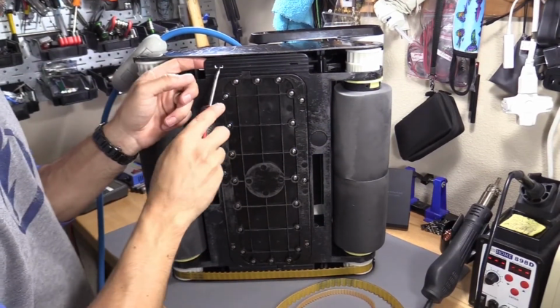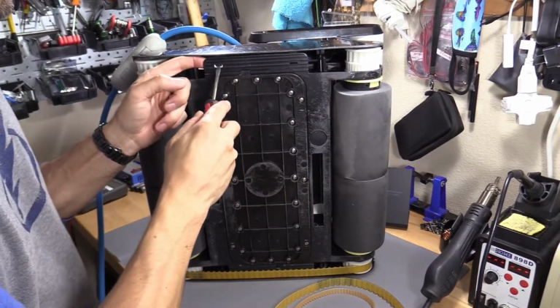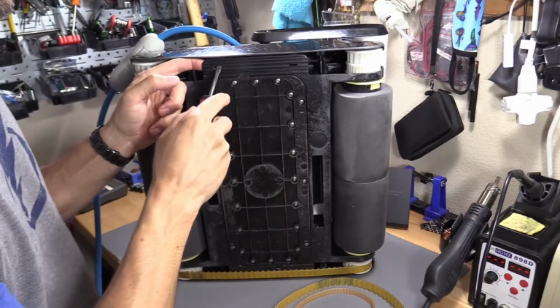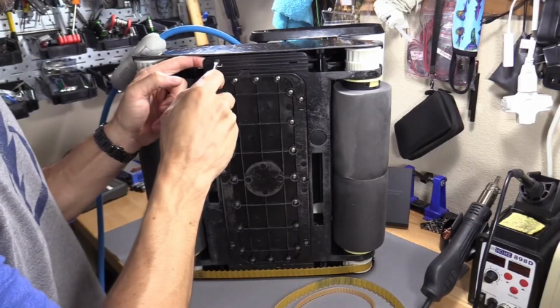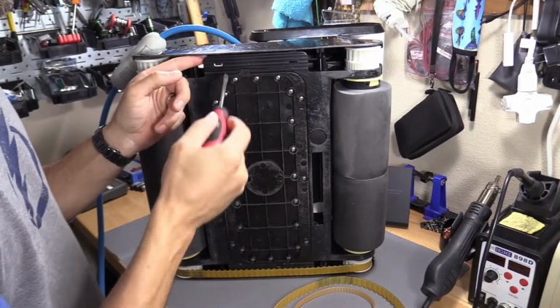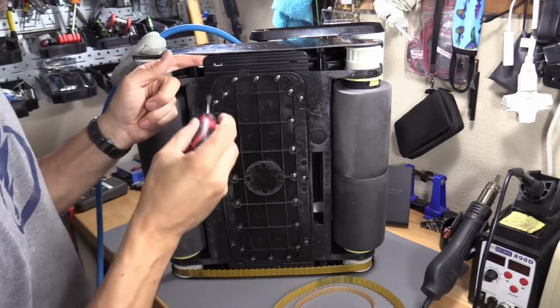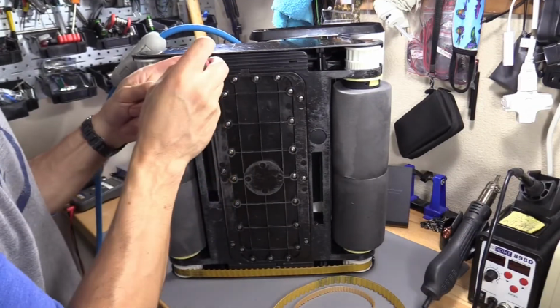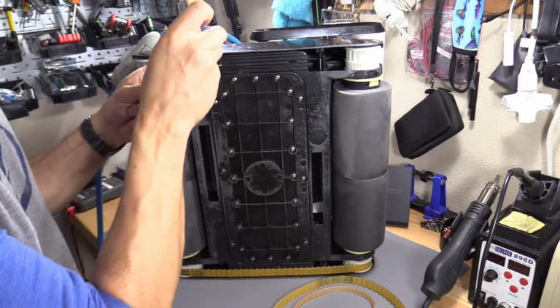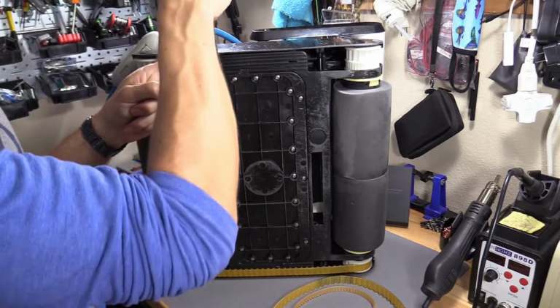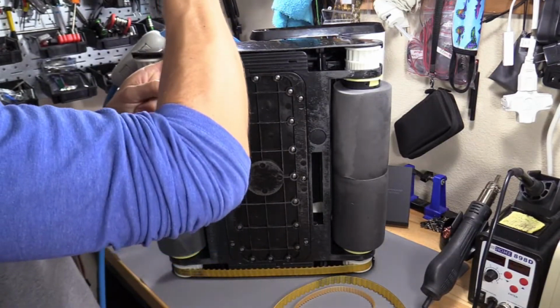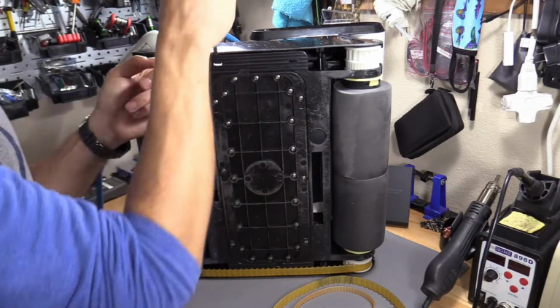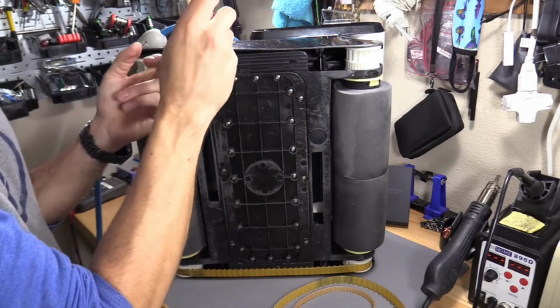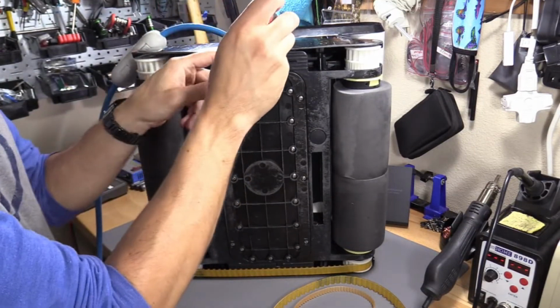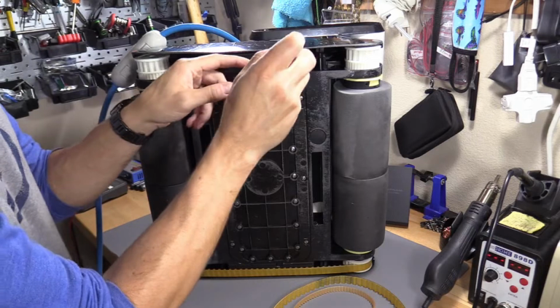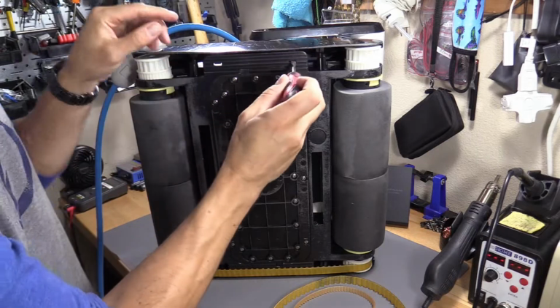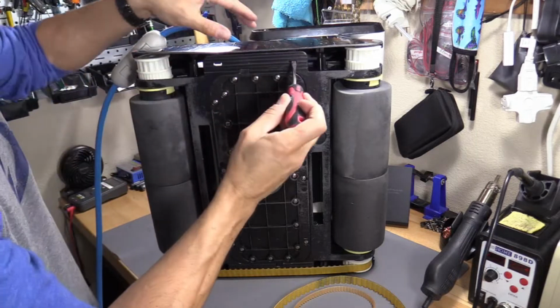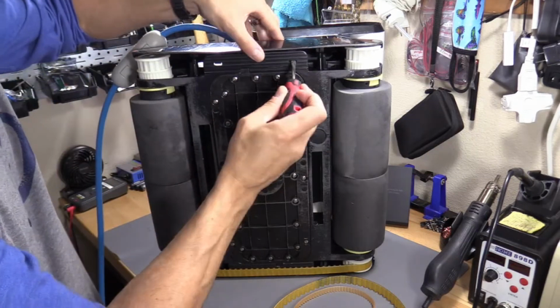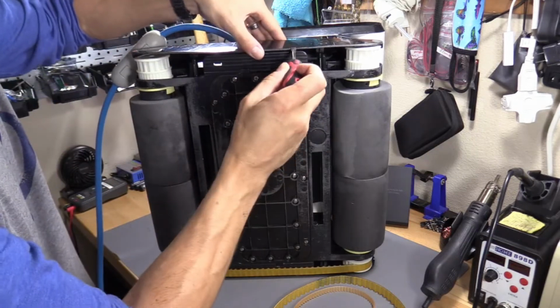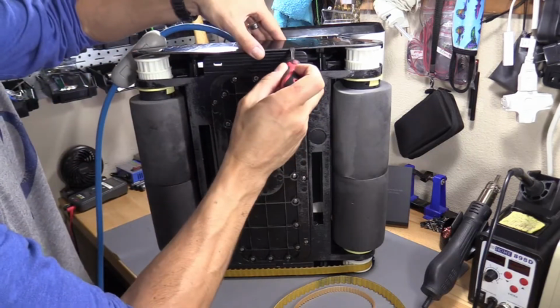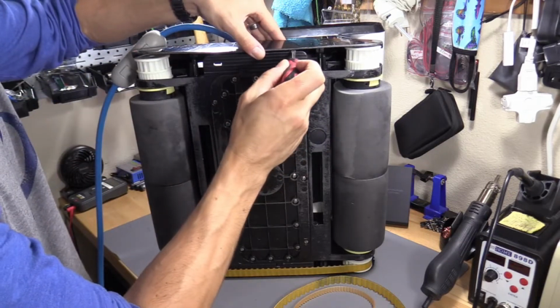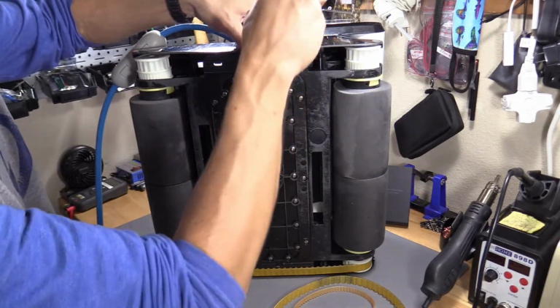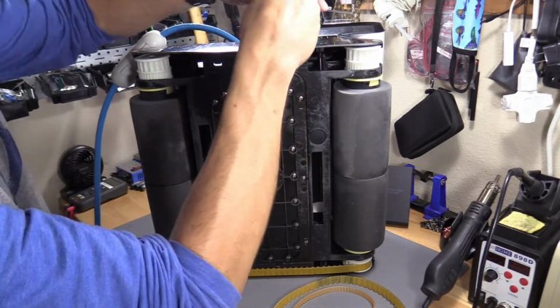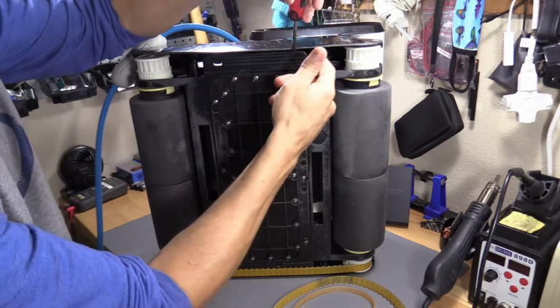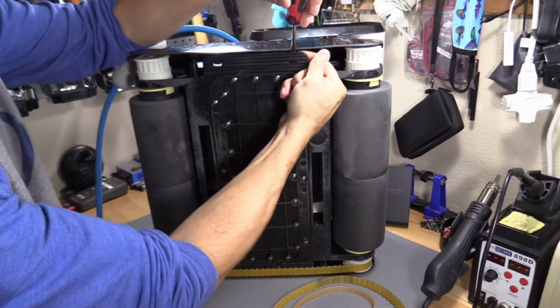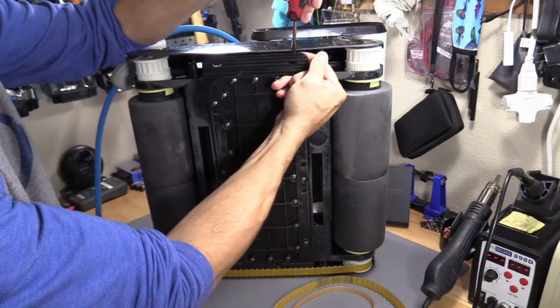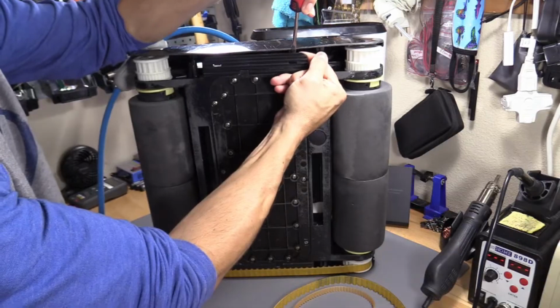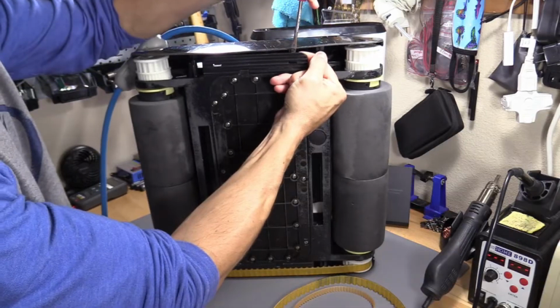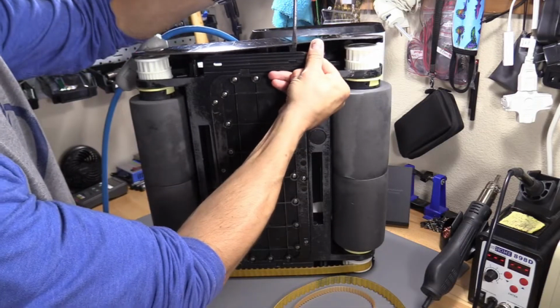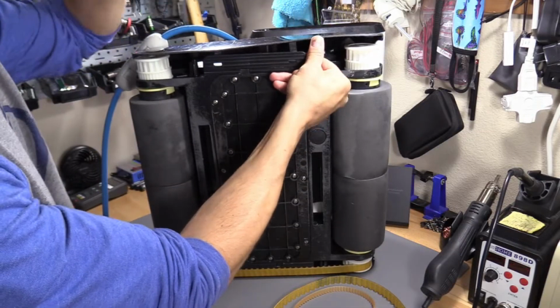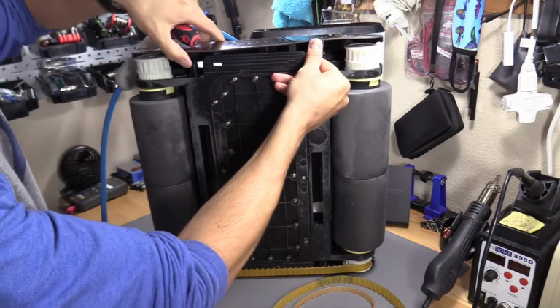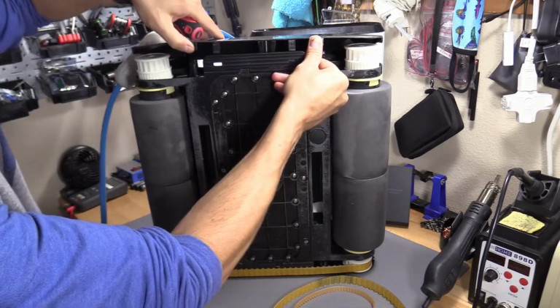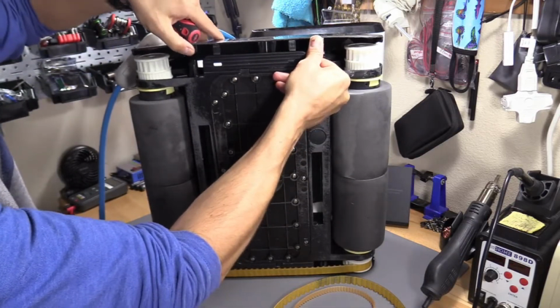You can push that in, or you can pull this back and then pop this out, like that. Pull this back — there you go, that comes loose, just like that.